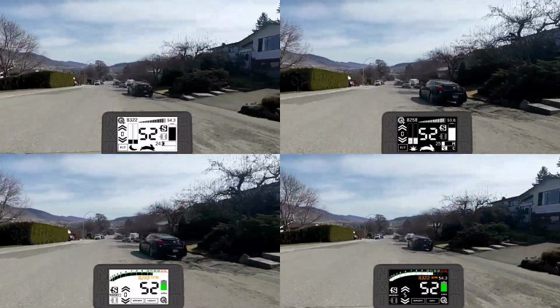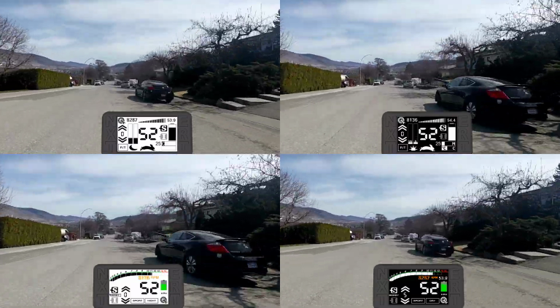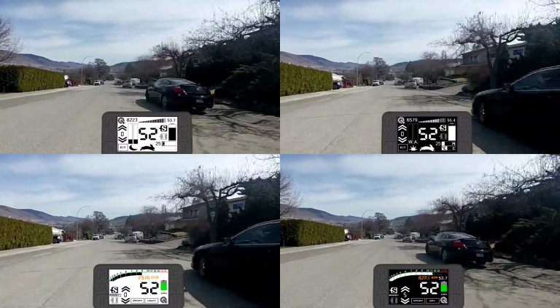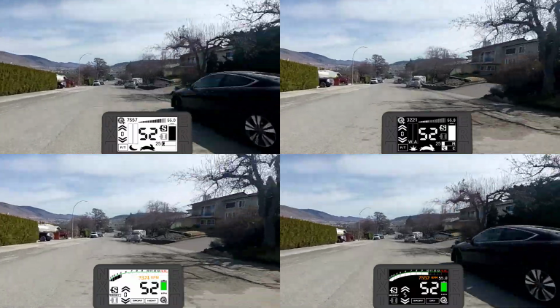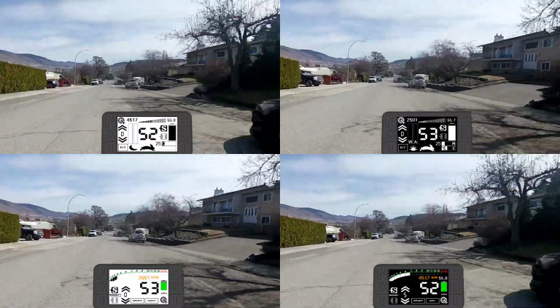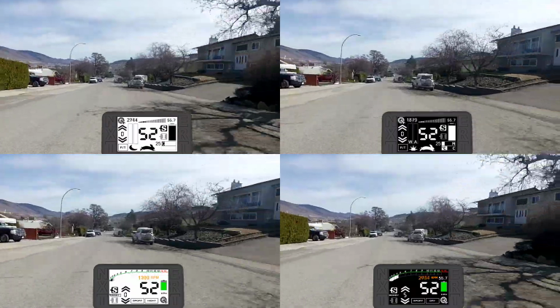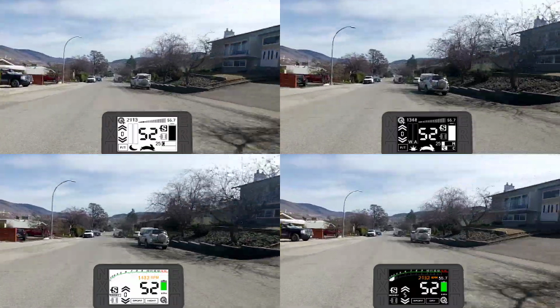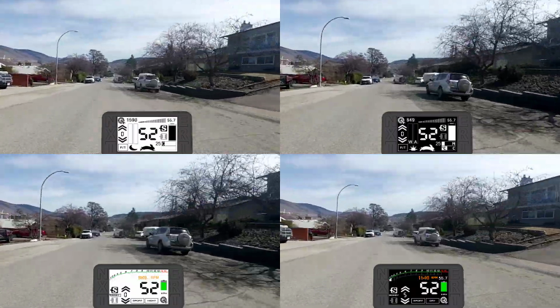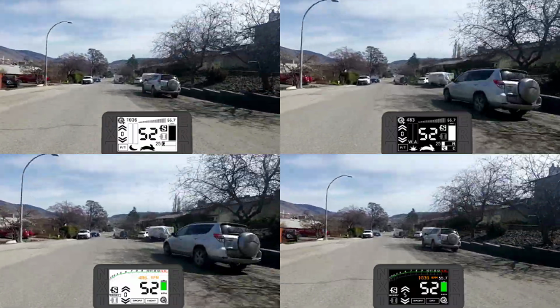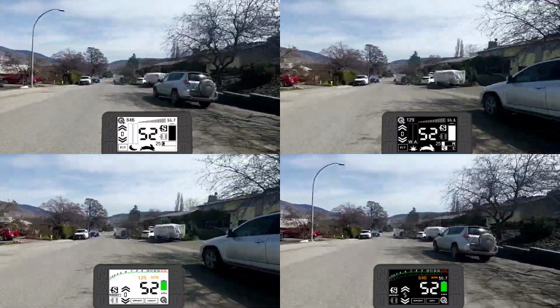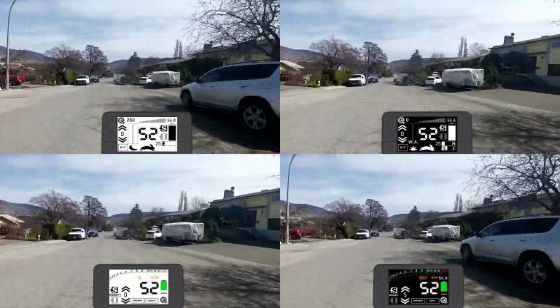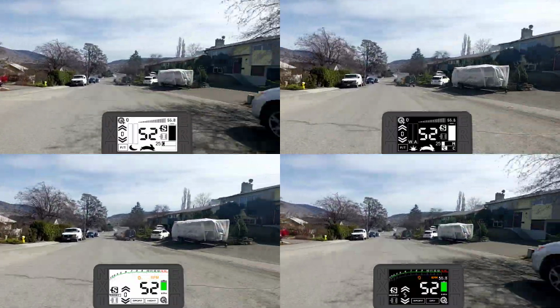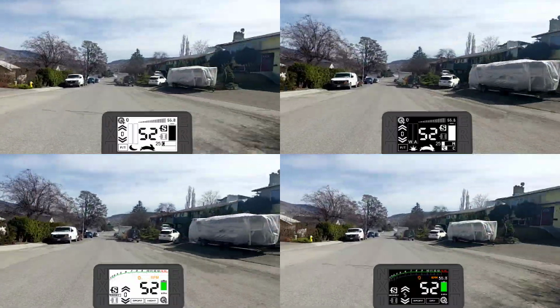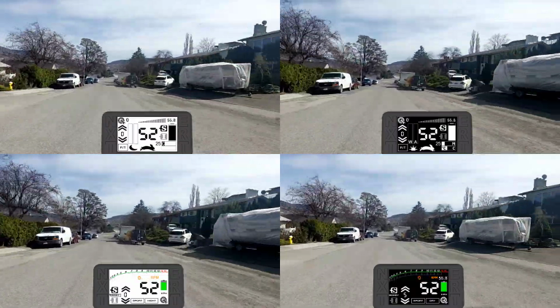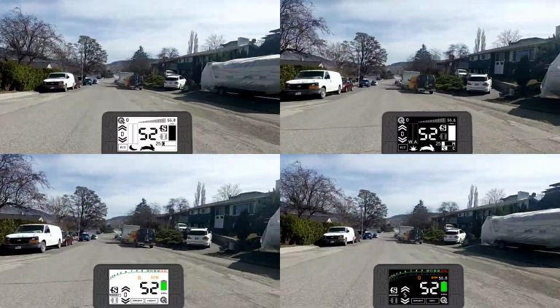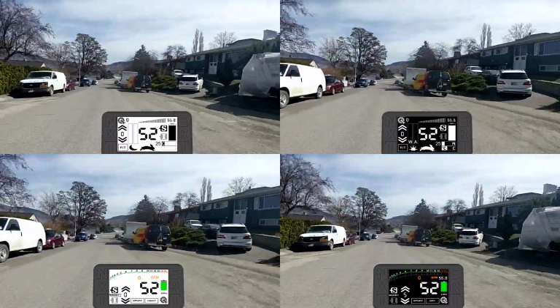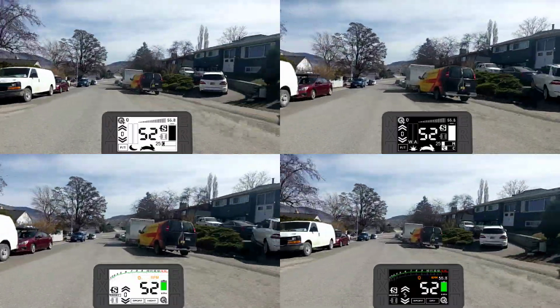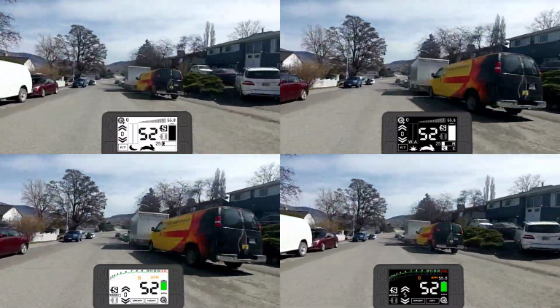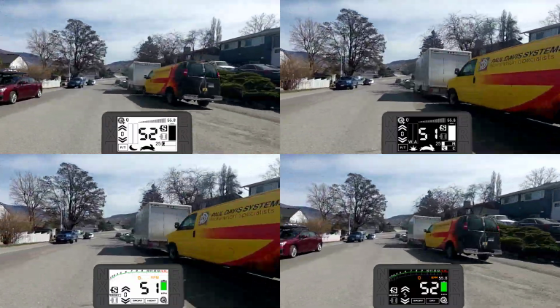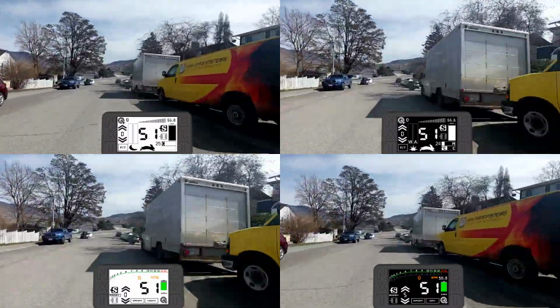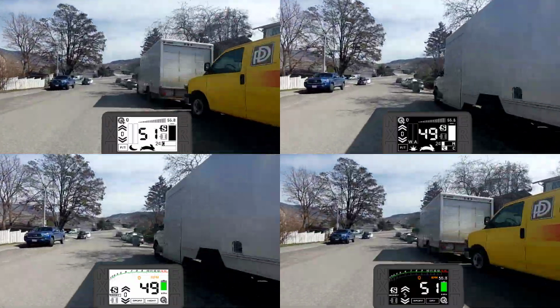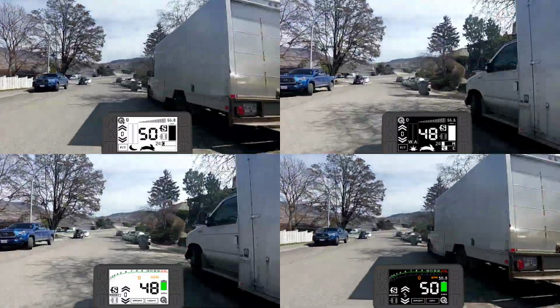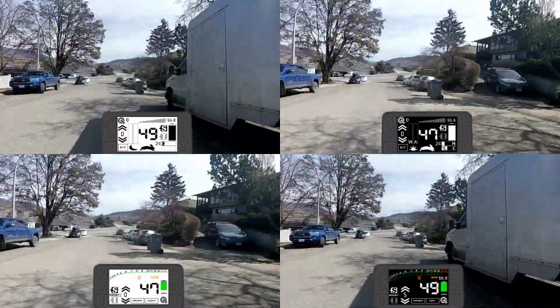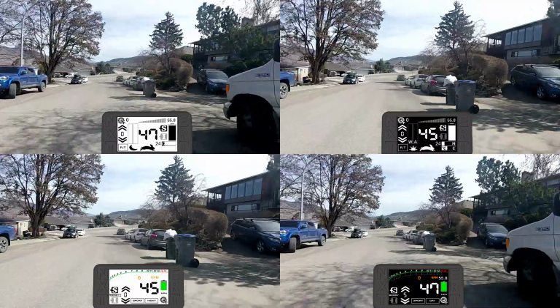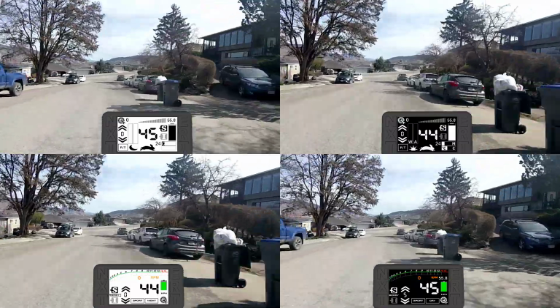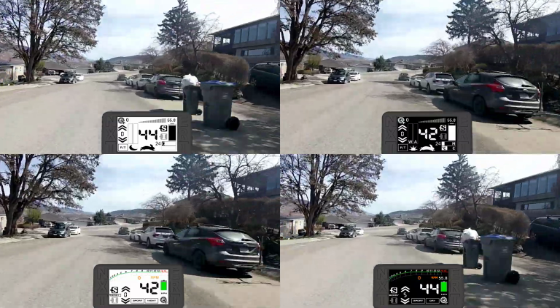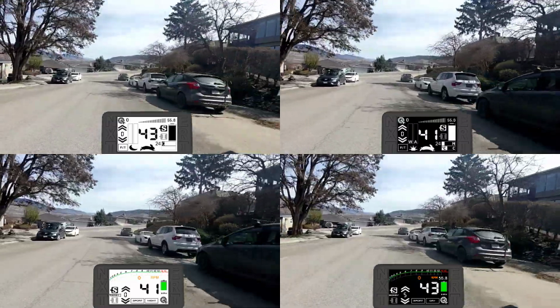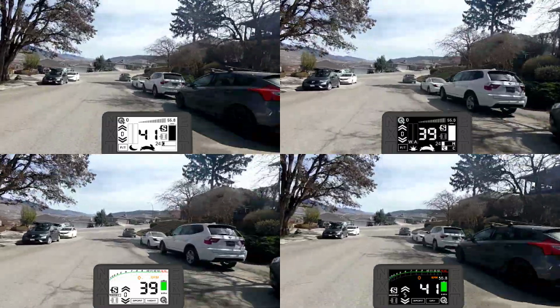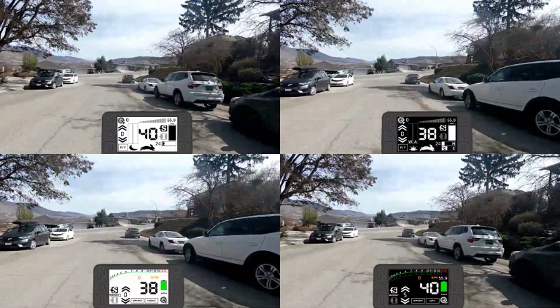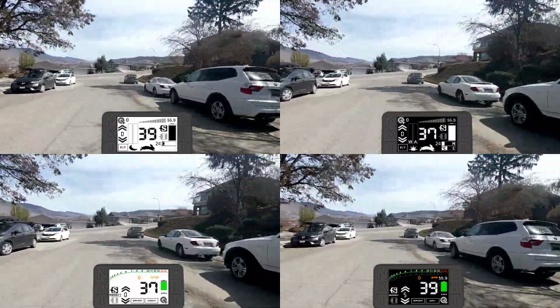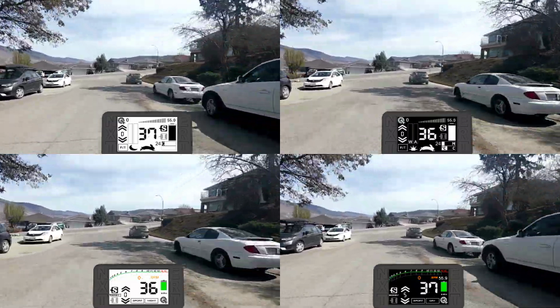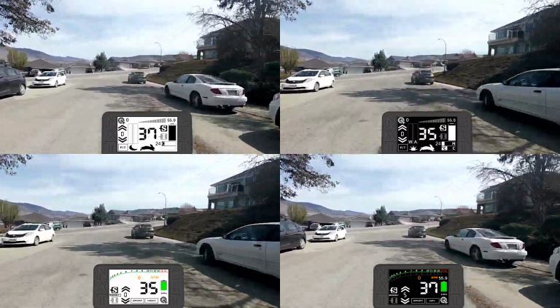I've been doing a bit of riding with the NXT and I want to share a bit more information on the main screens, as this is what people will be looking at most of the time.